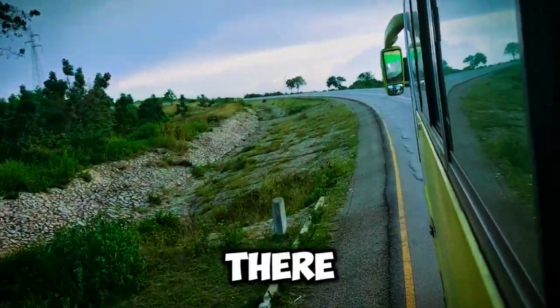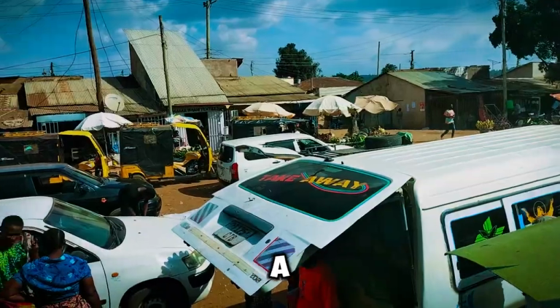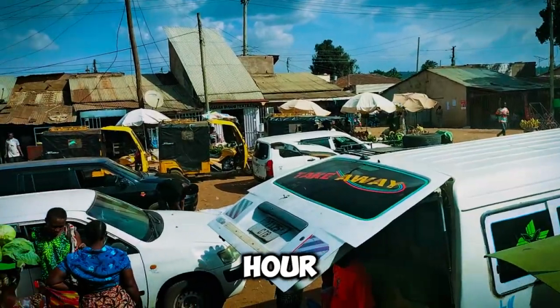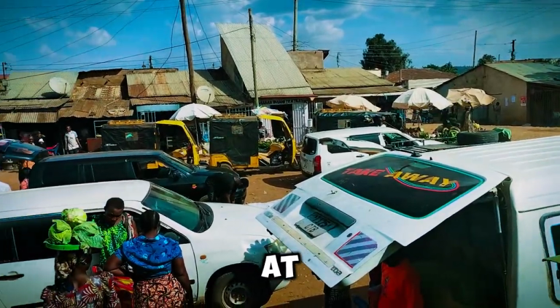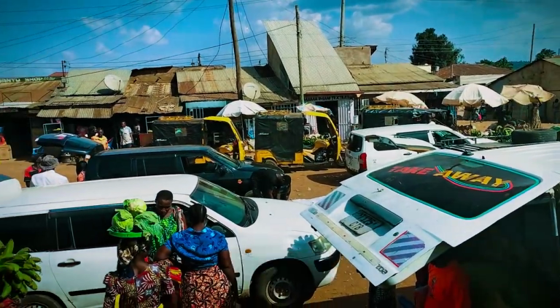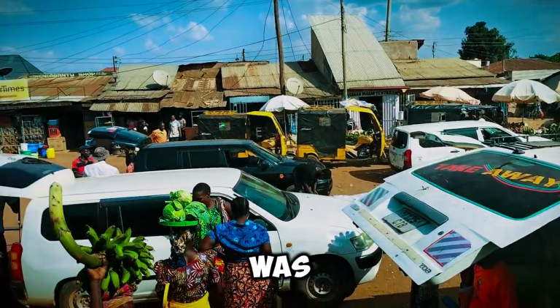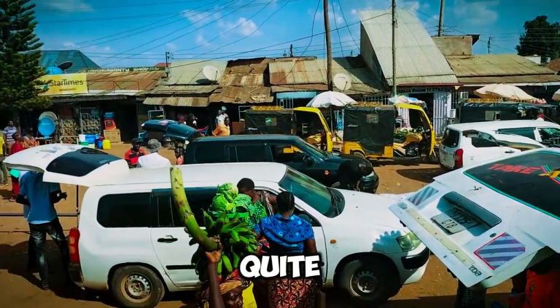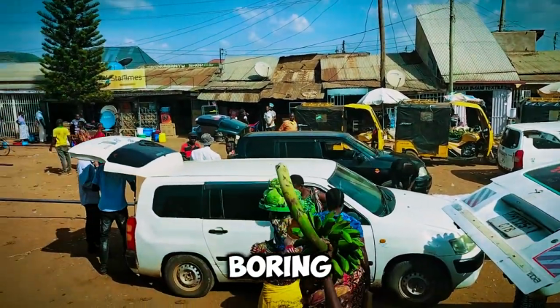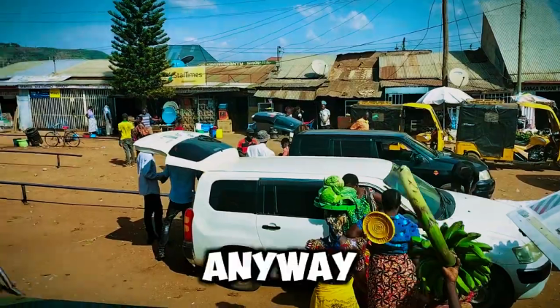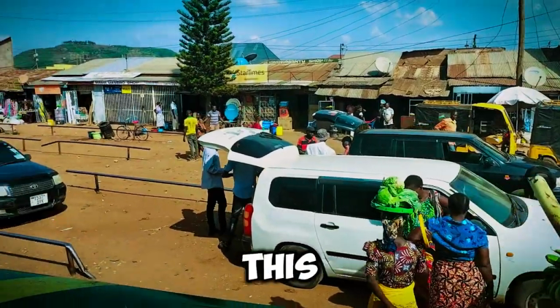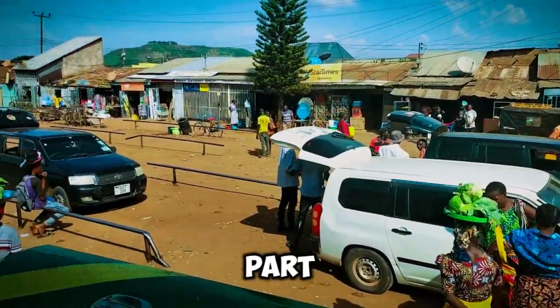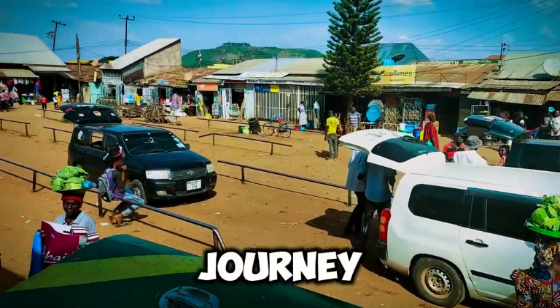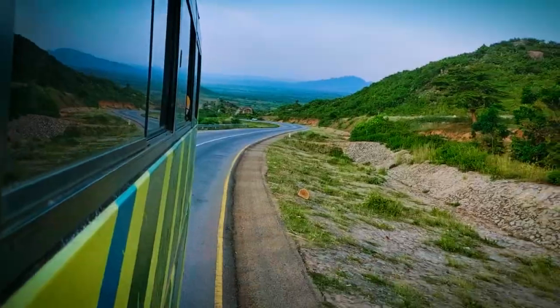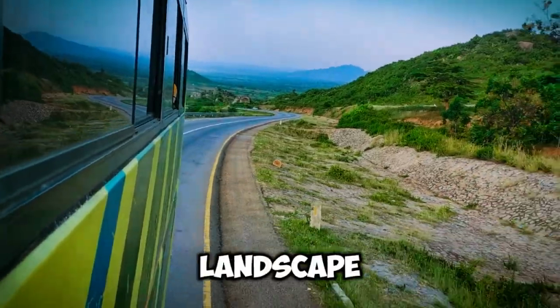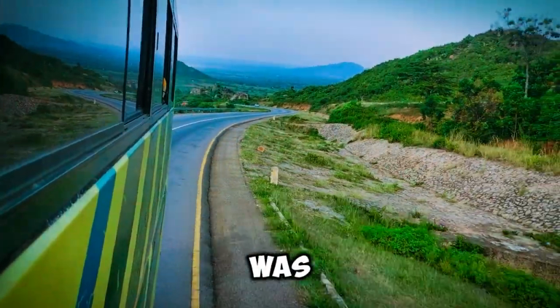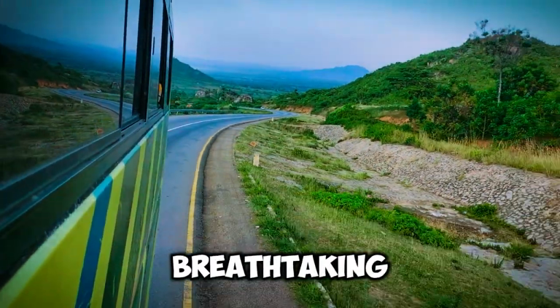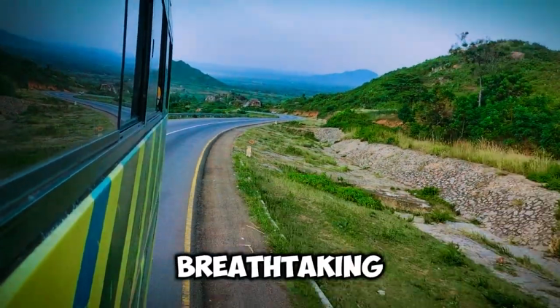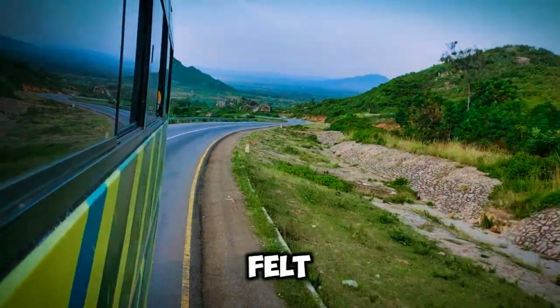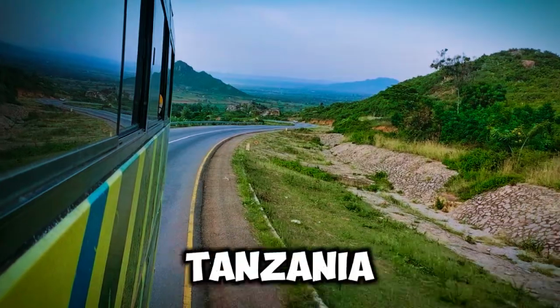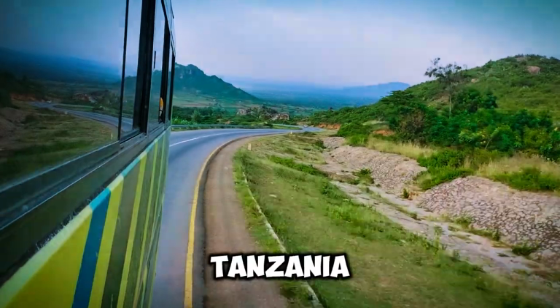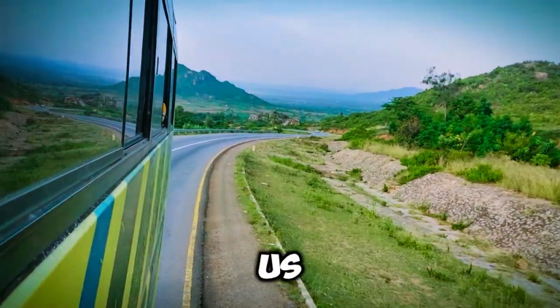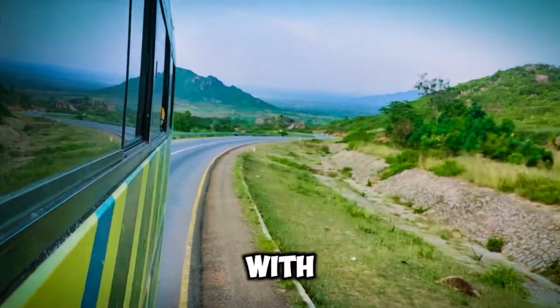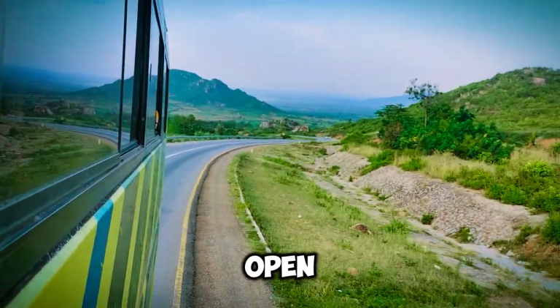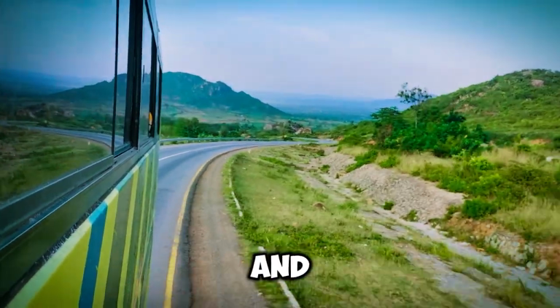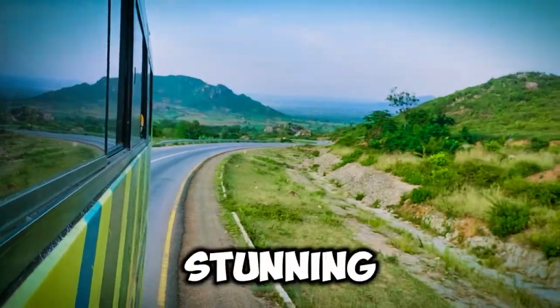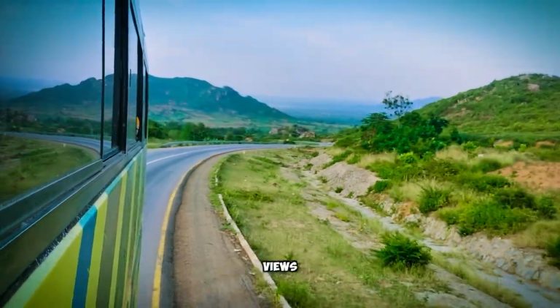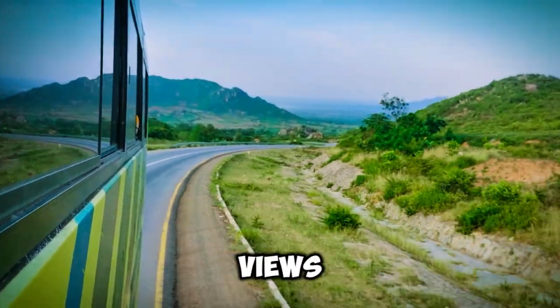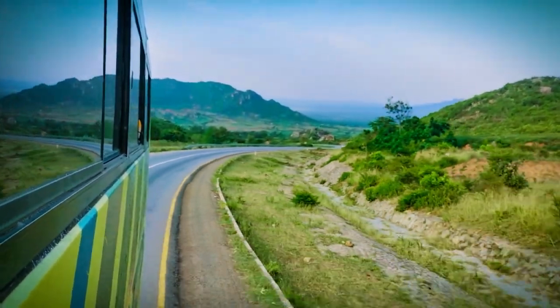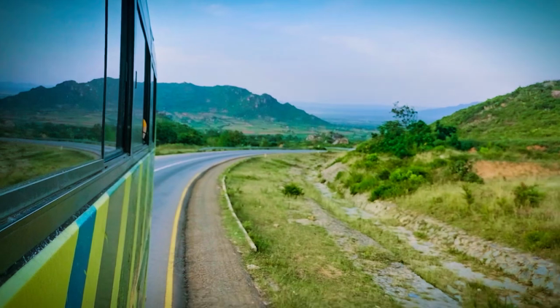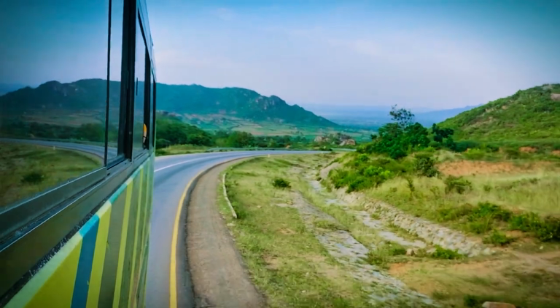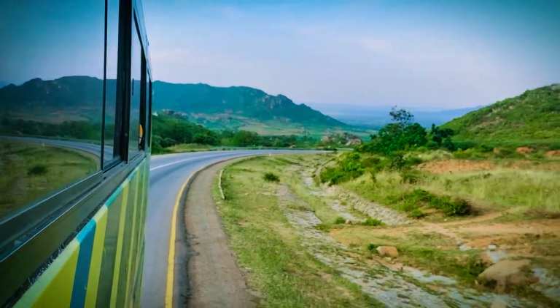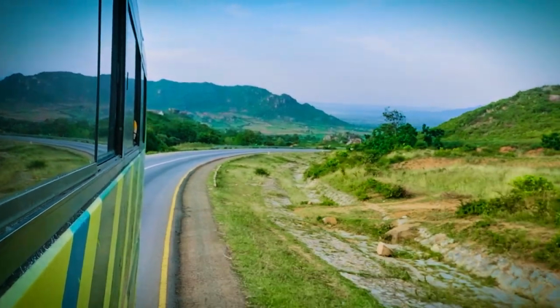There was a 2-hour stop at Arime, which was quite boring, but that's part of the journey. The landscape was breathtaking — it felt like Tanzania was welcoming us with open arms and stunning views.